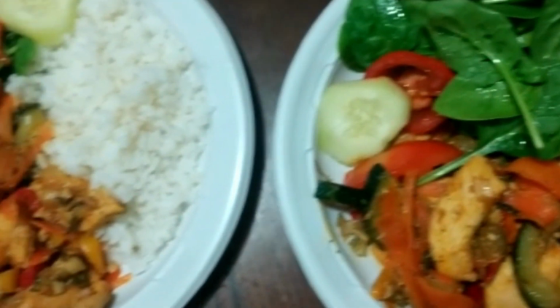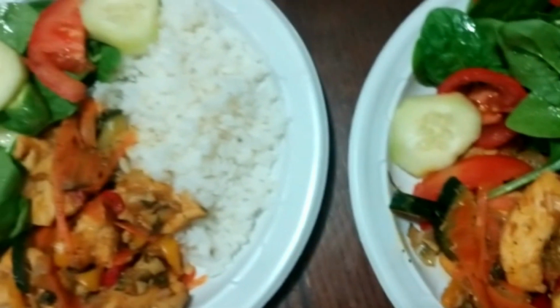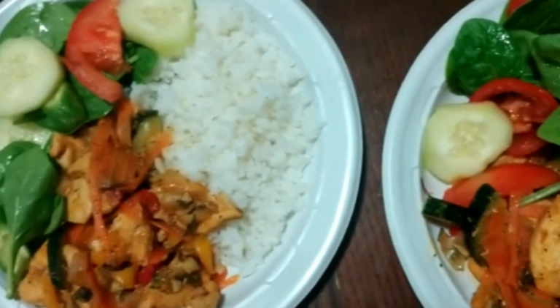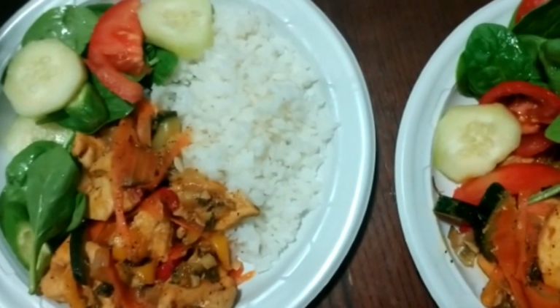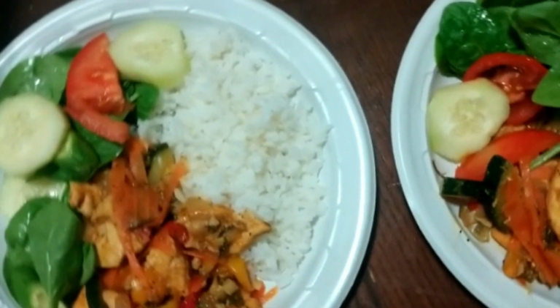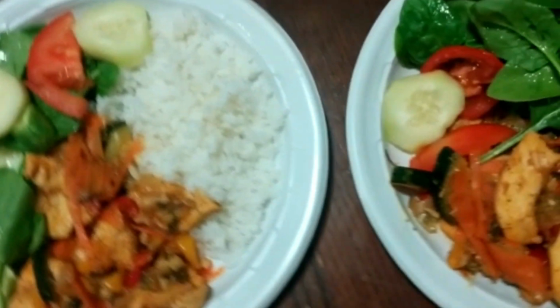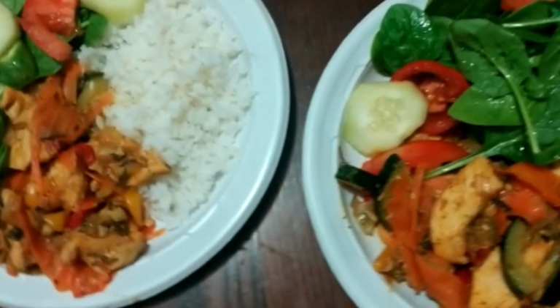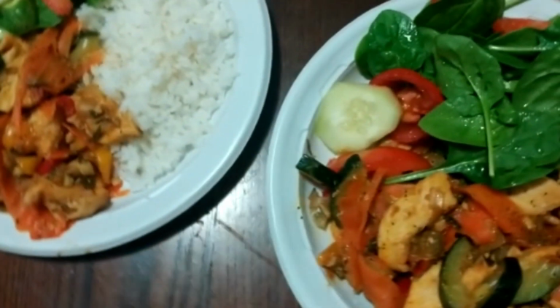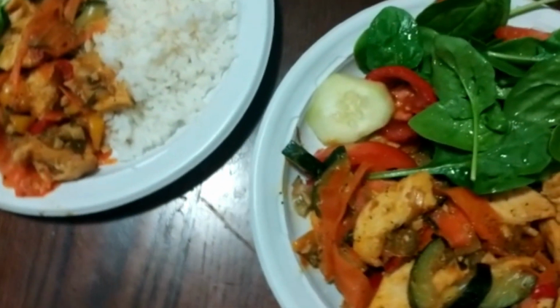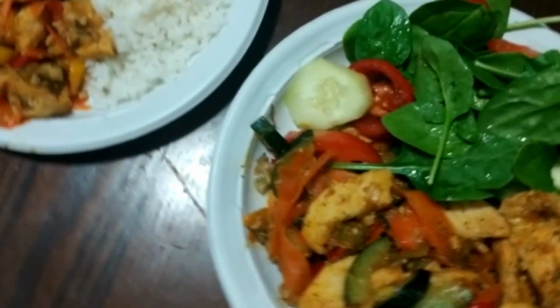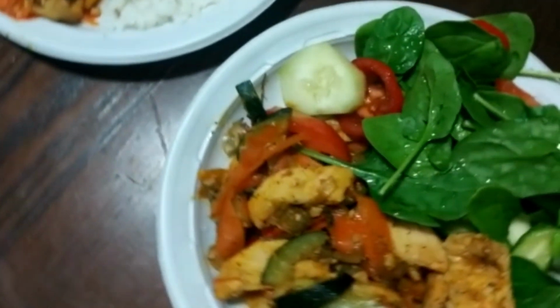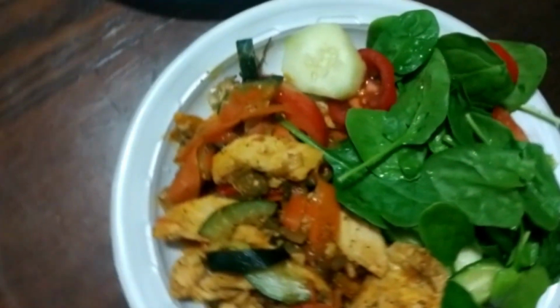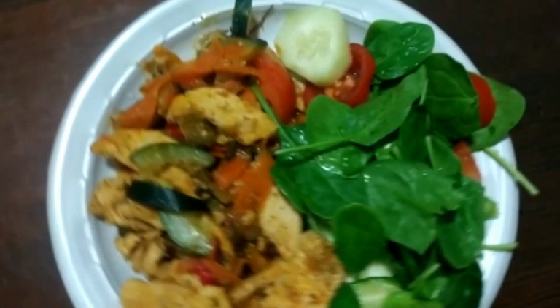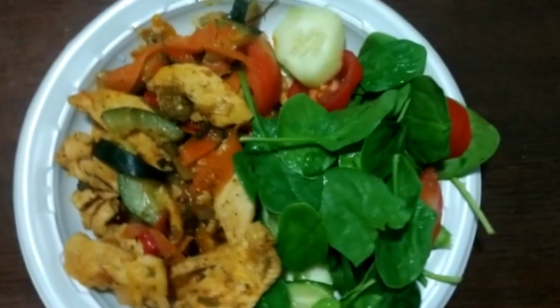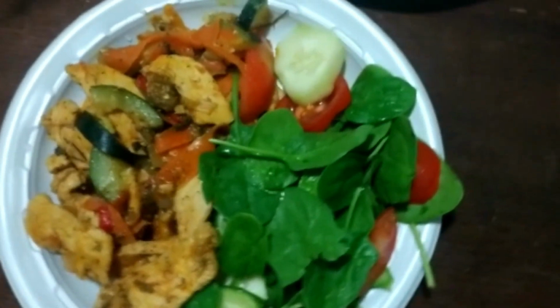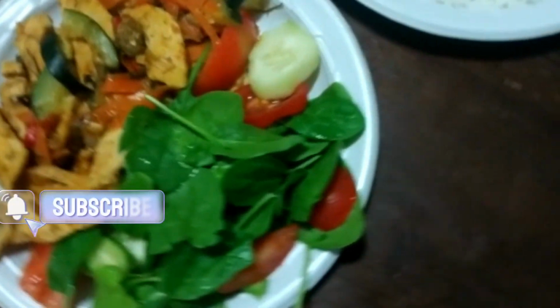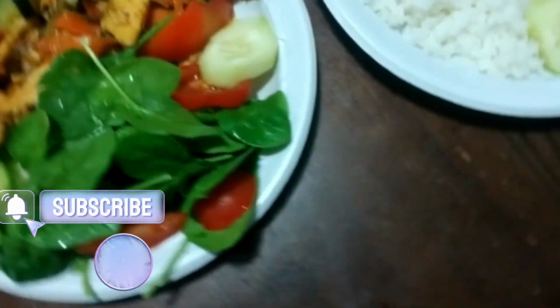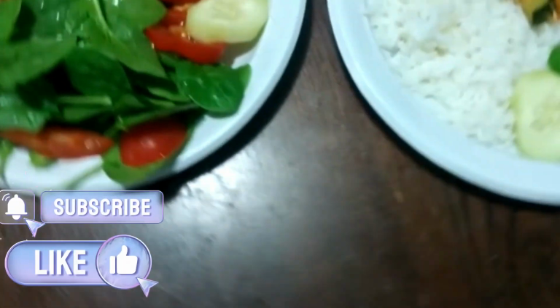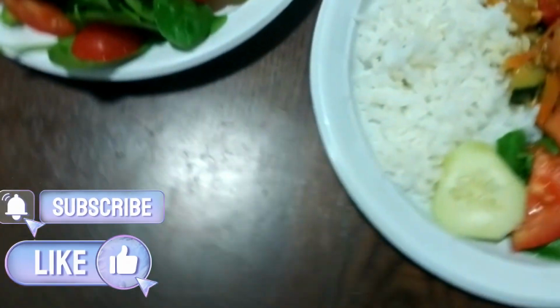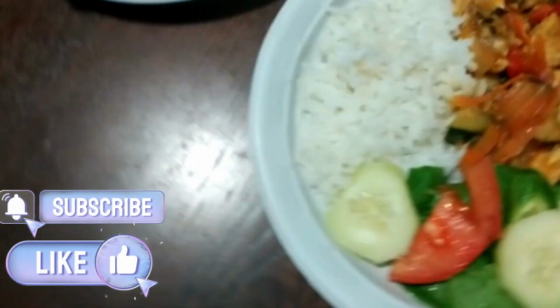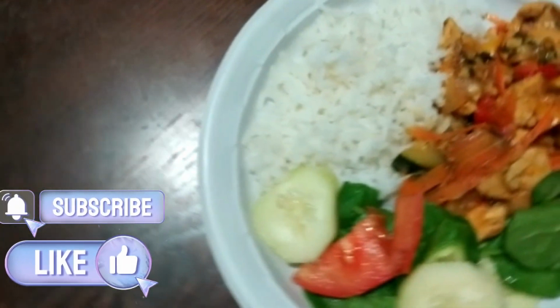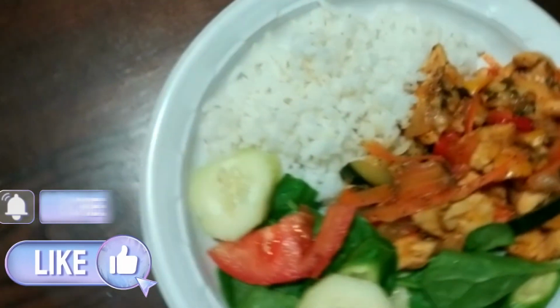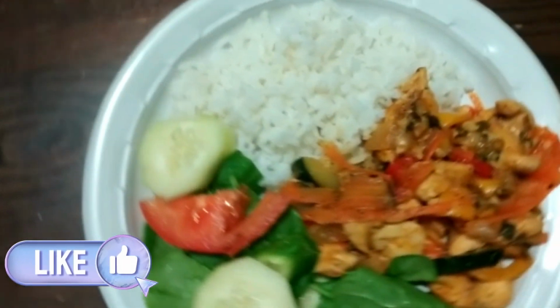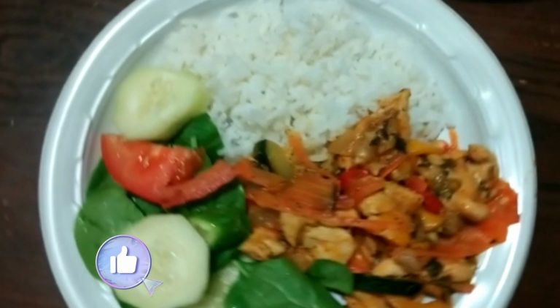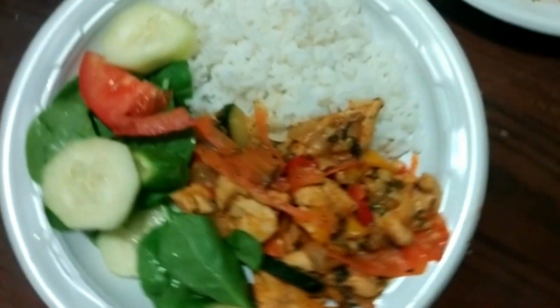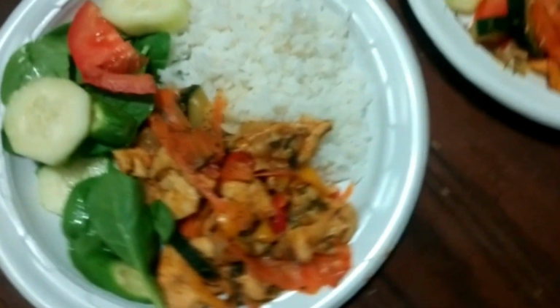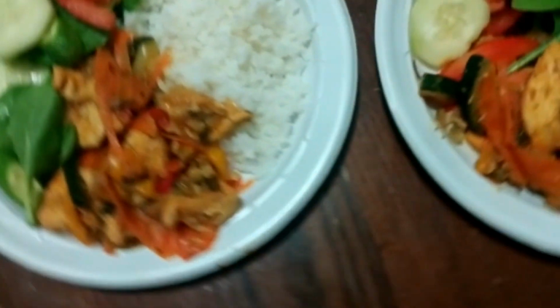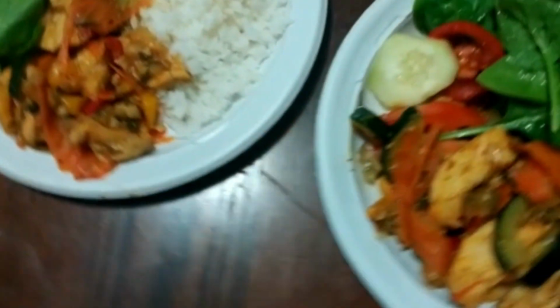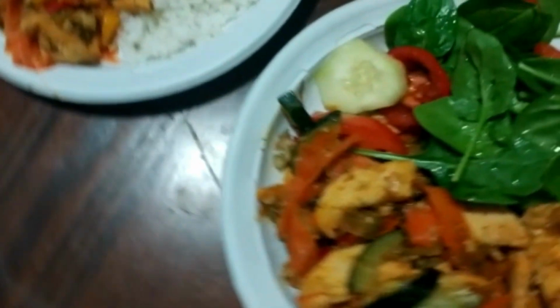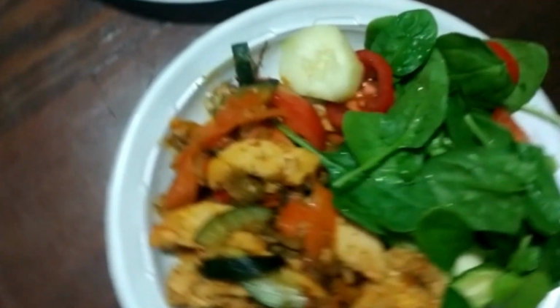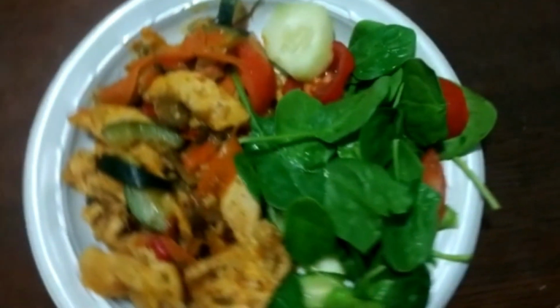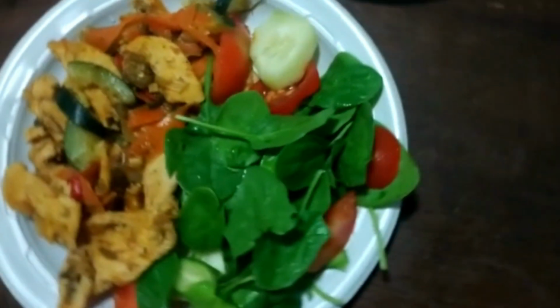Thanks for watching this video. If you enjoy my recipes and want more recipes that promote weight loss, make sure to subscribe and leave a like on this video. And also follow my Instagram at ShopListaReviews. Thanks for watching and I'll see you in the next one.